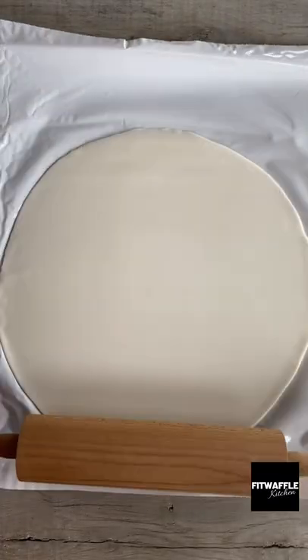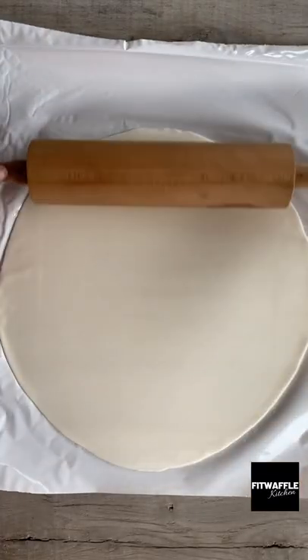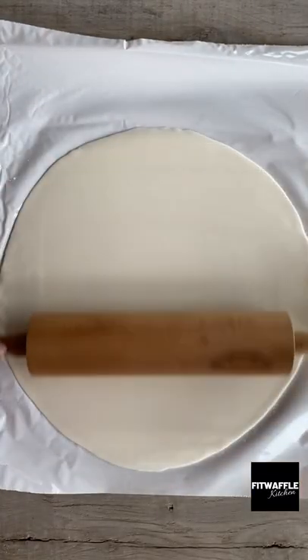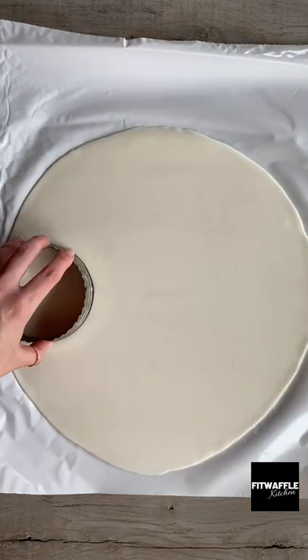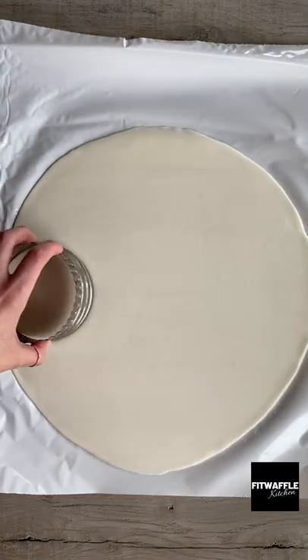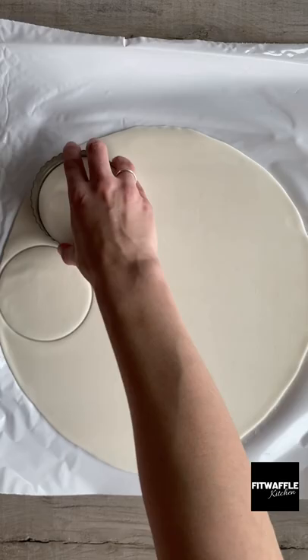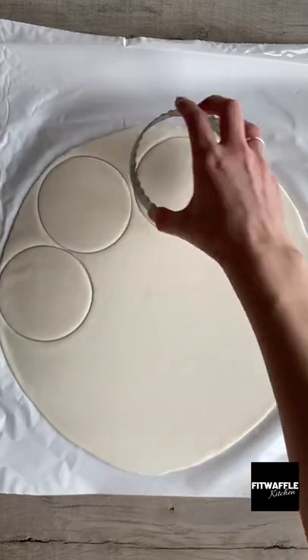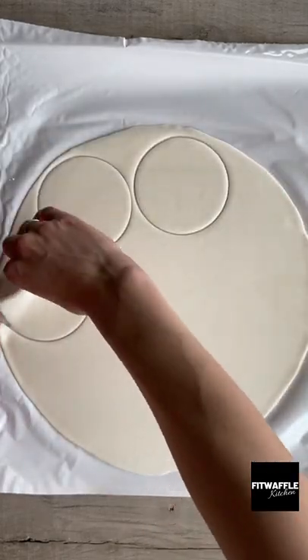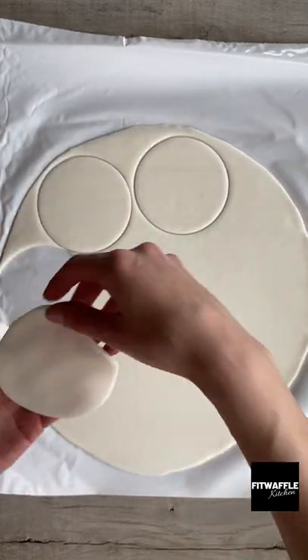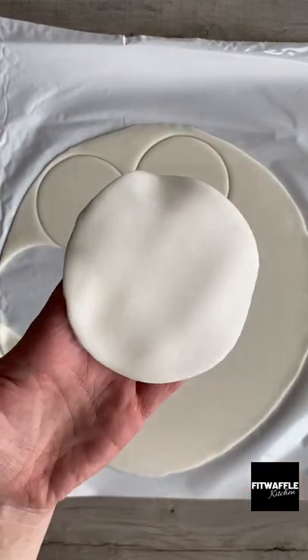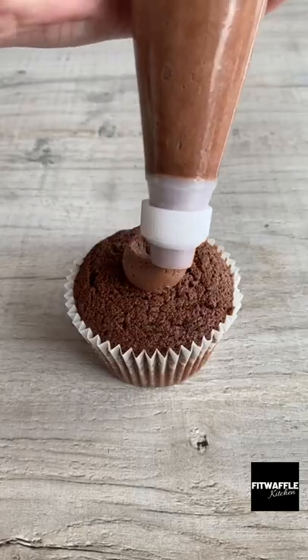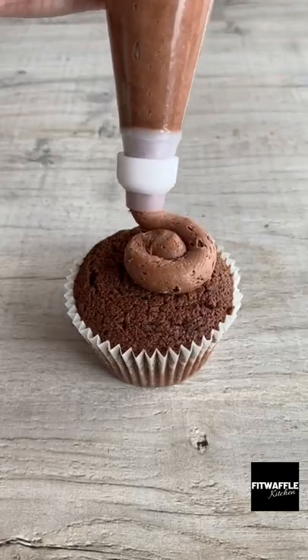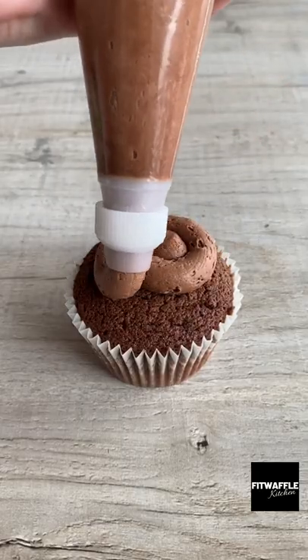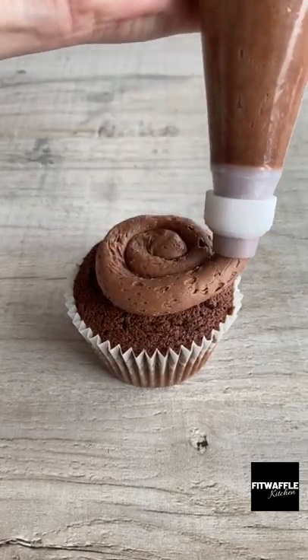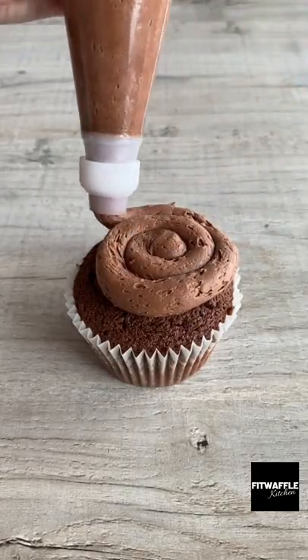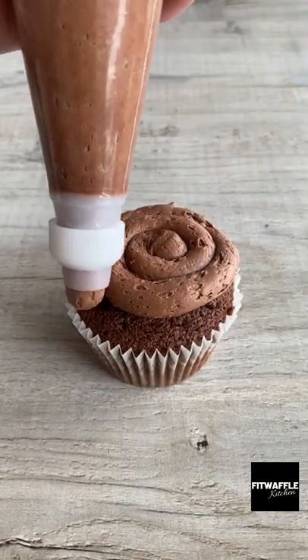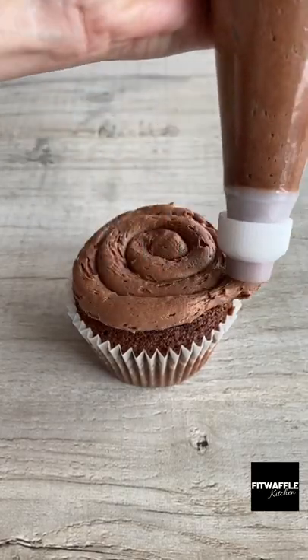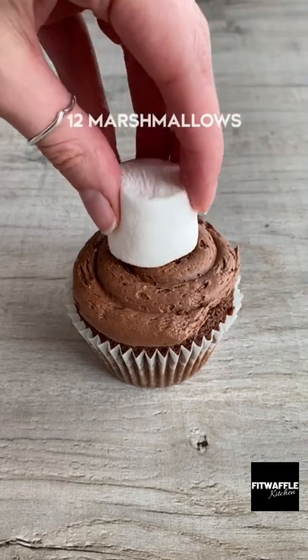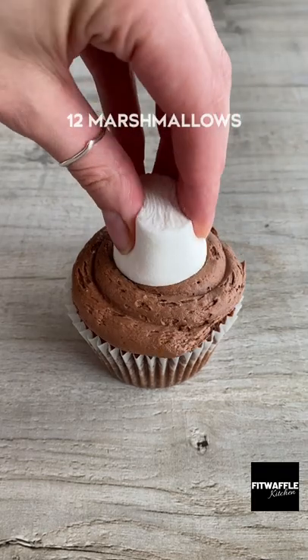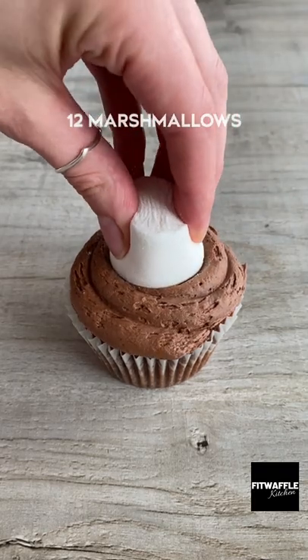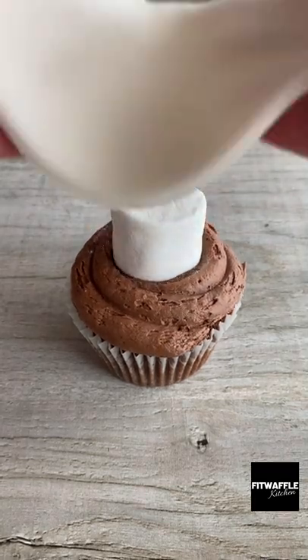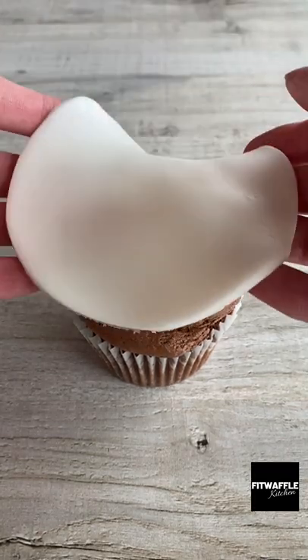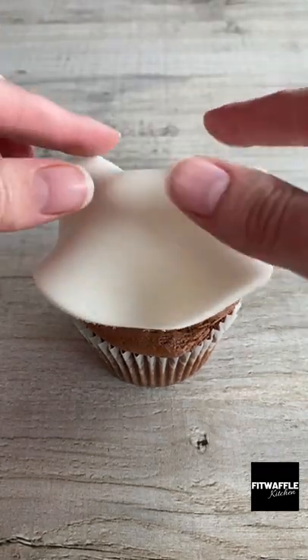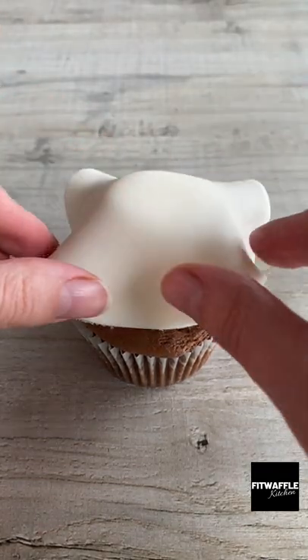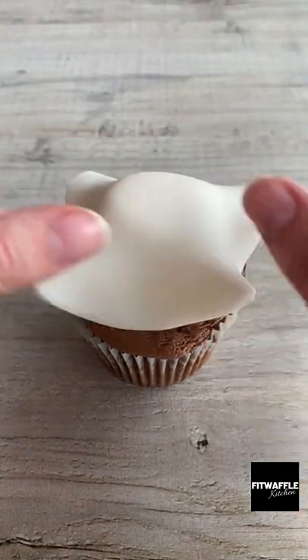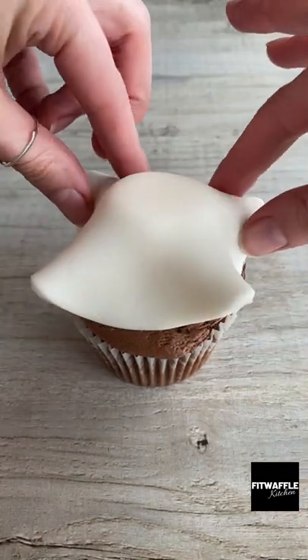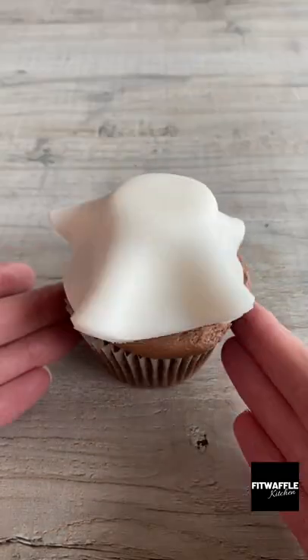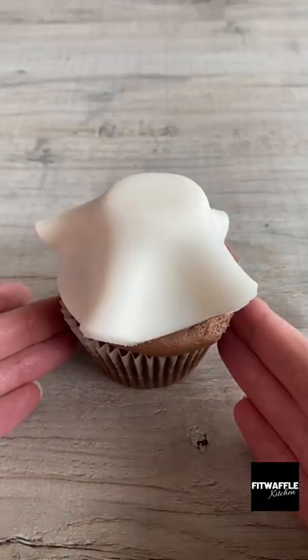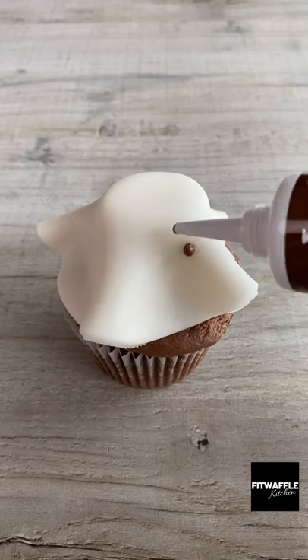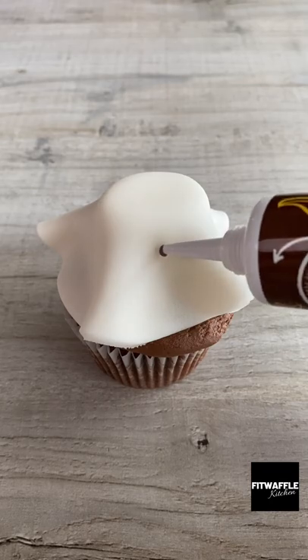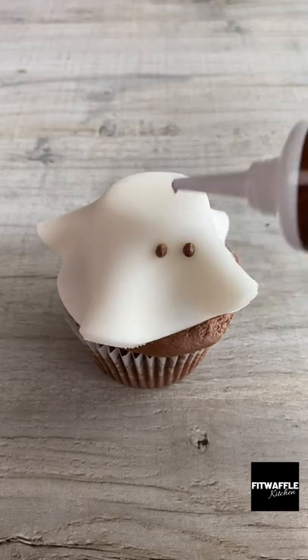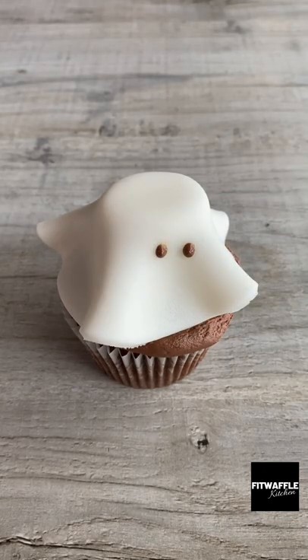Use a cutter or a bowl to cut out your circles. For the ghosts, pipe on your chocolate icing as shown, then place a marshmallow in the center. Cover with your fondant icing and press the edges together. Pipe on some chocolate for eyes and that's it — enjoy!